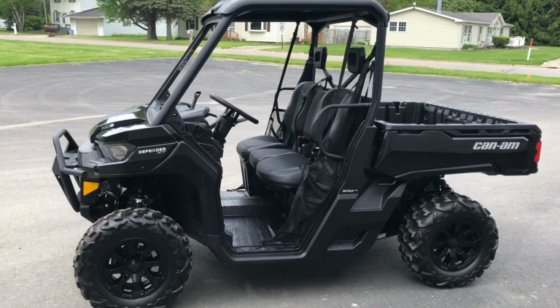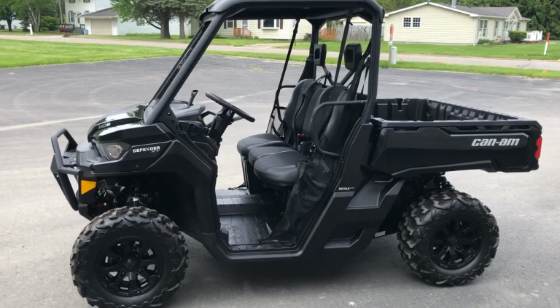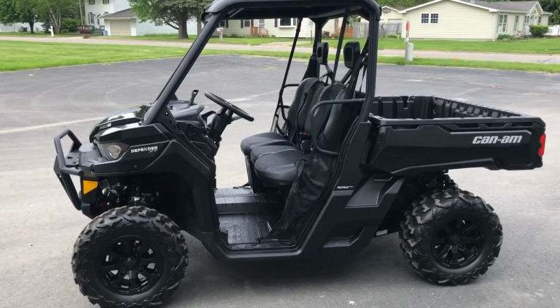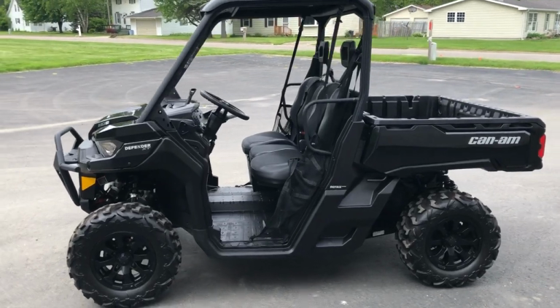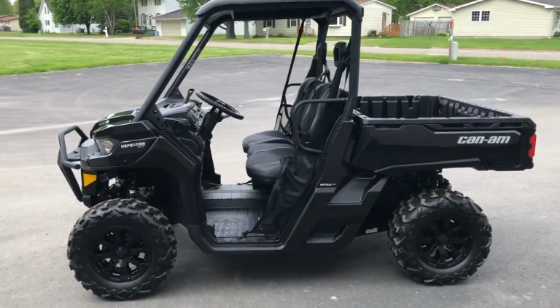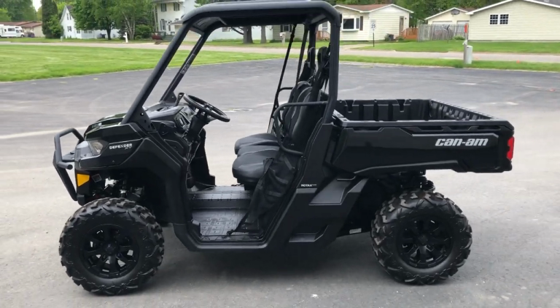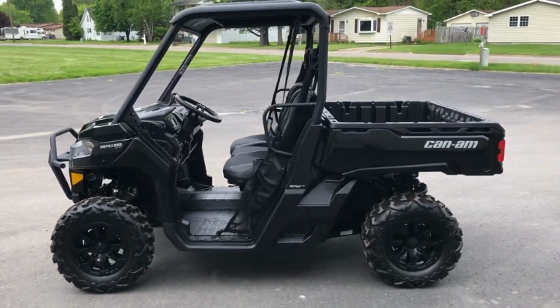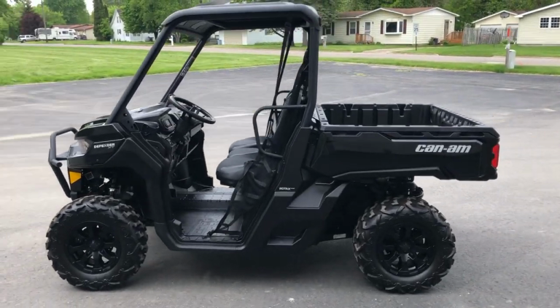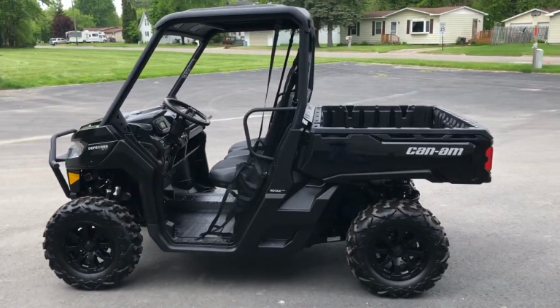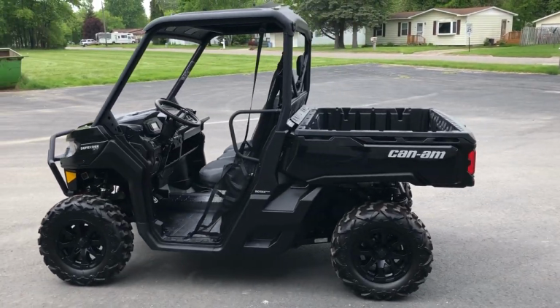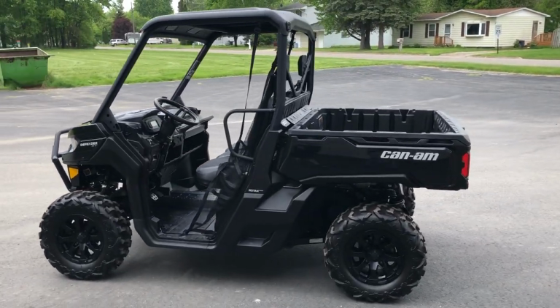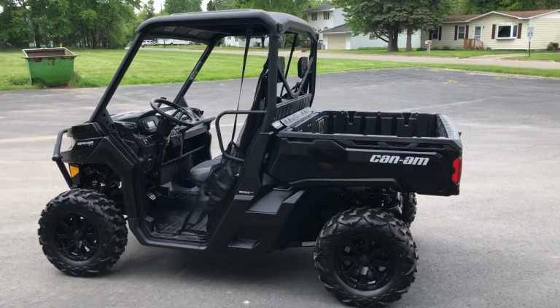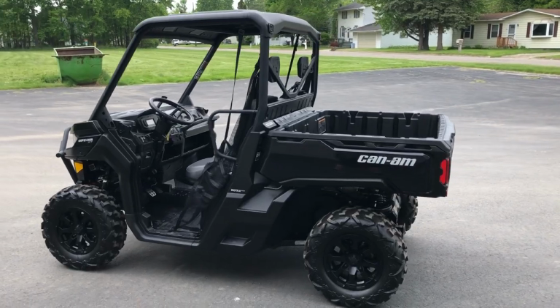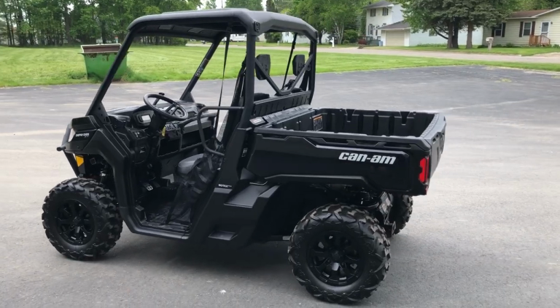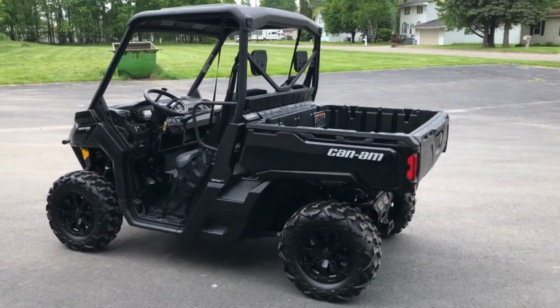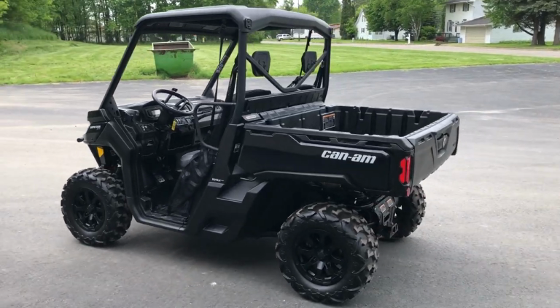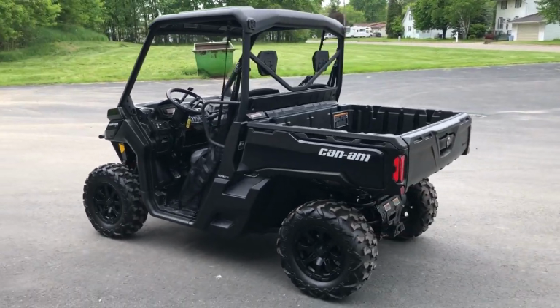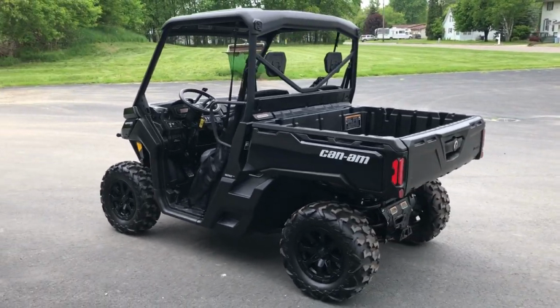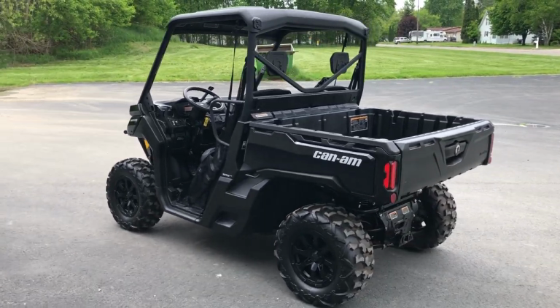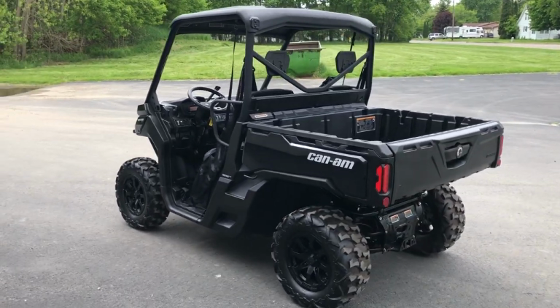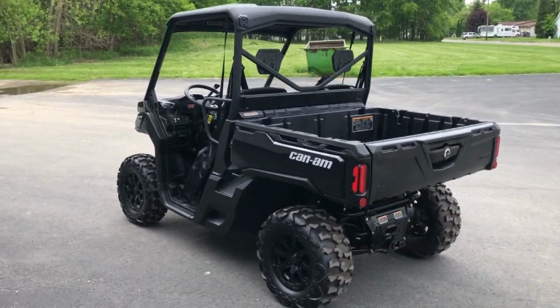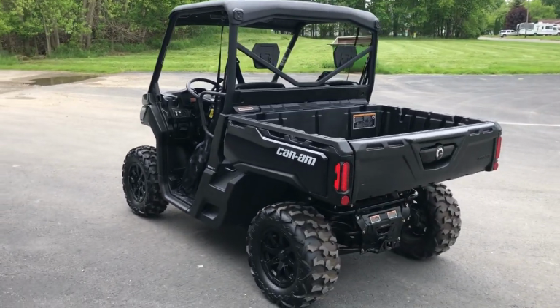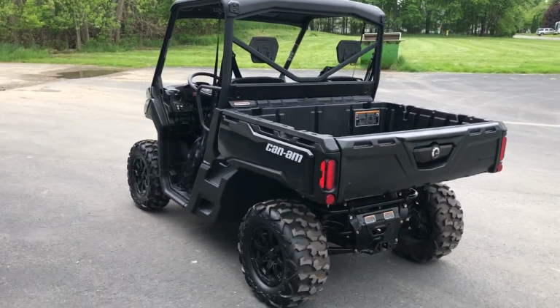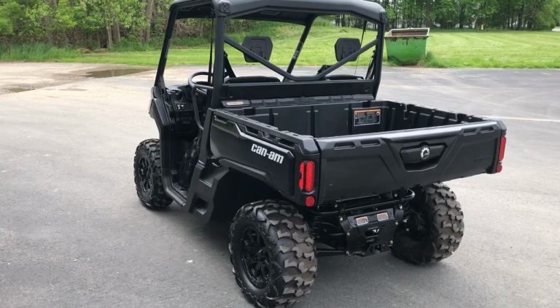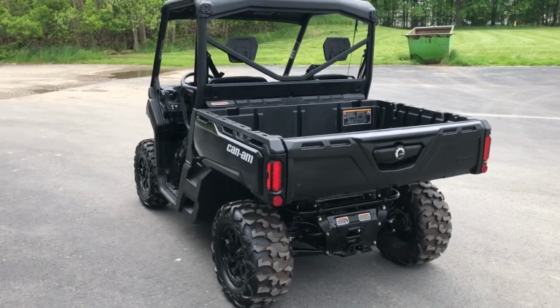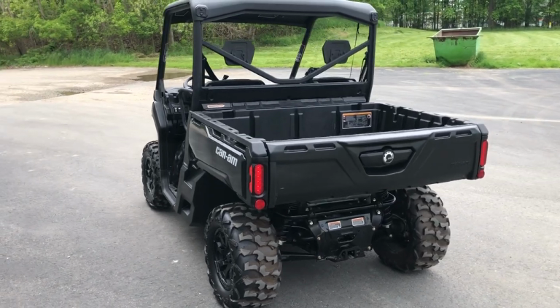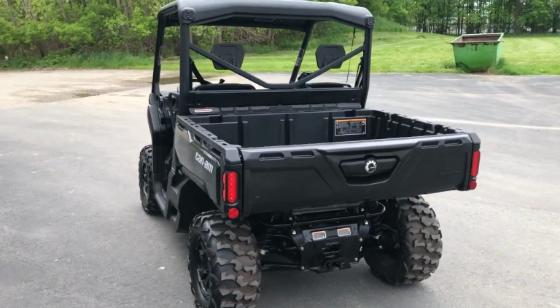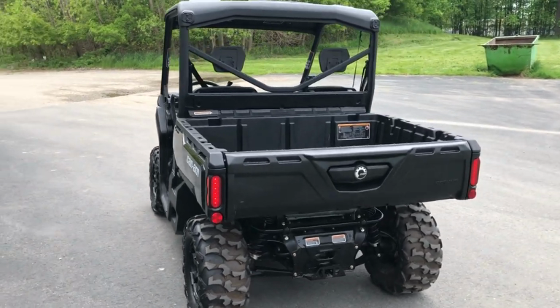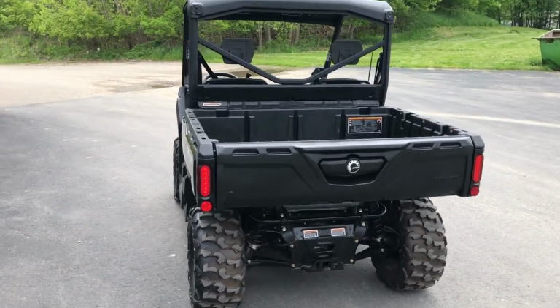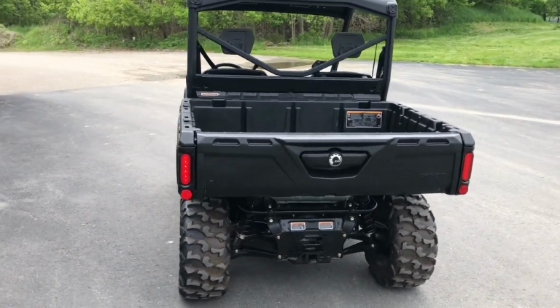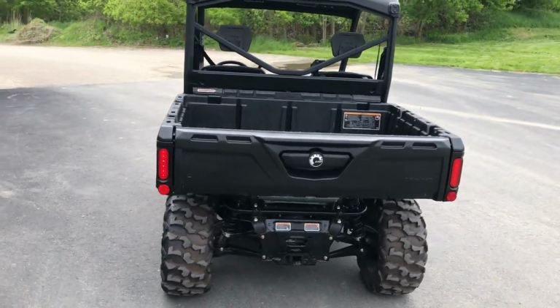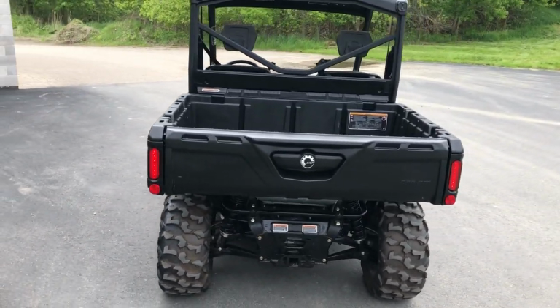Hey guys, approvalpowersports.com here doing some videos on some stuff we just got in. This one here is a 2021 Can-Am Defender XT — that's an HD8, so 800cc, four-wheel drive.